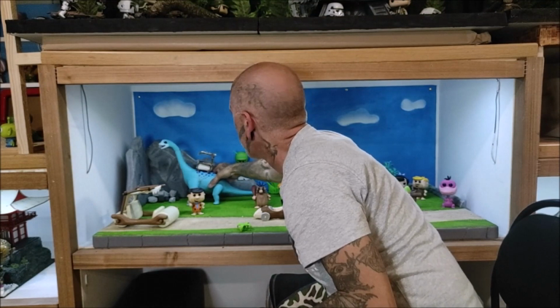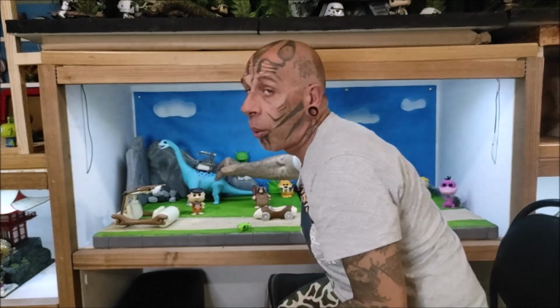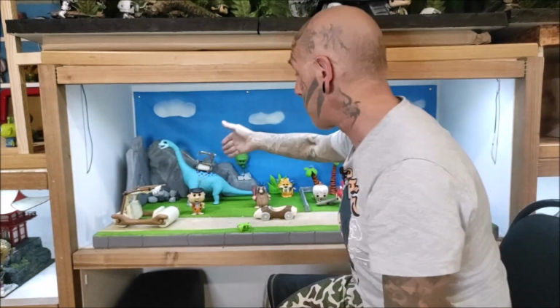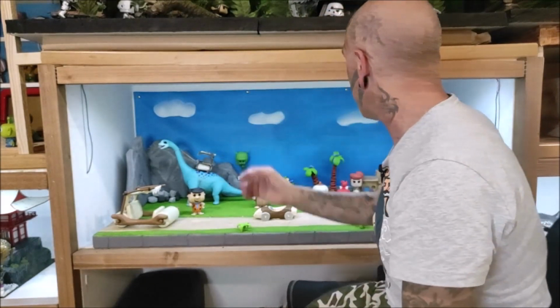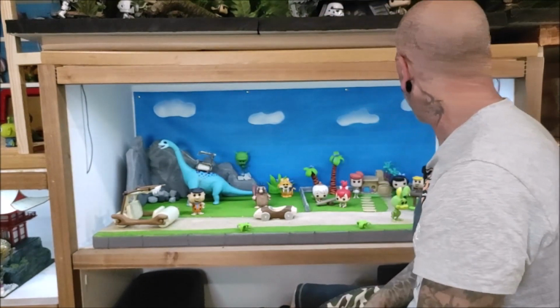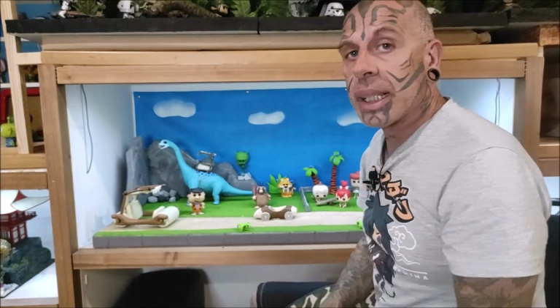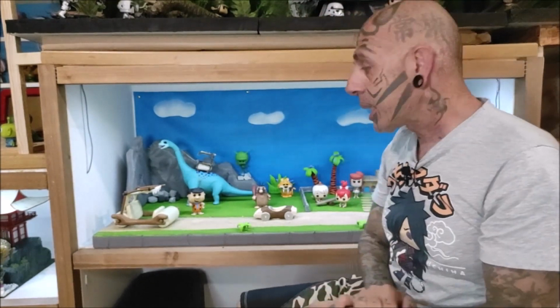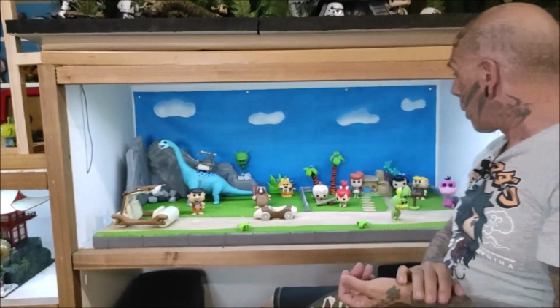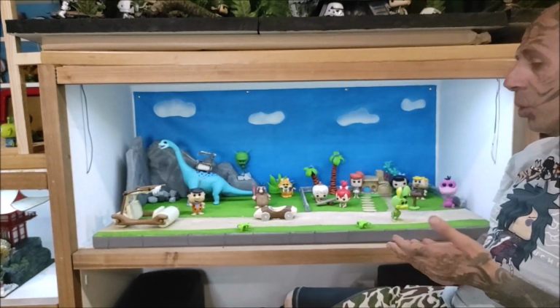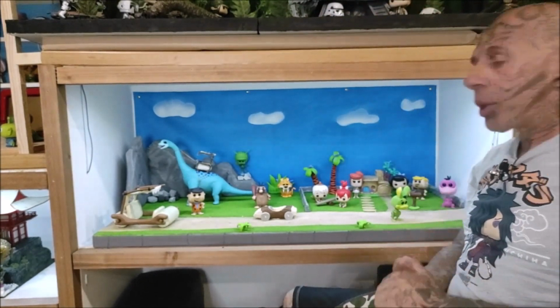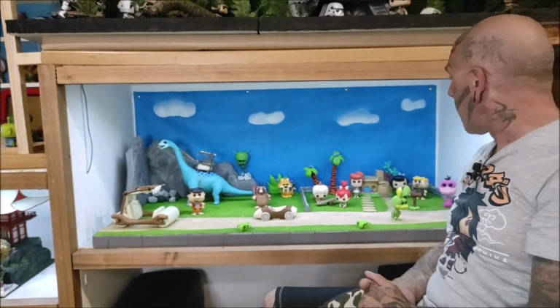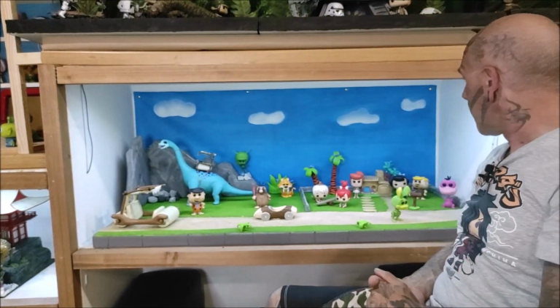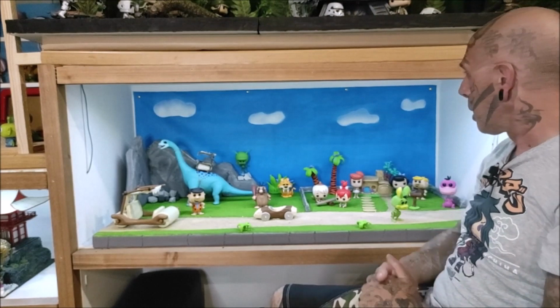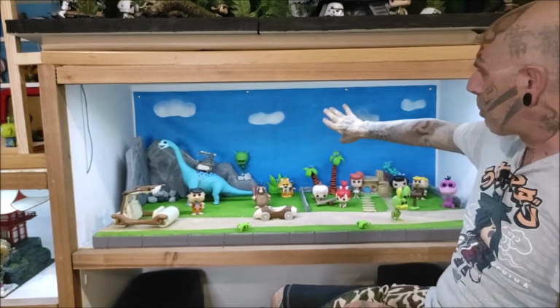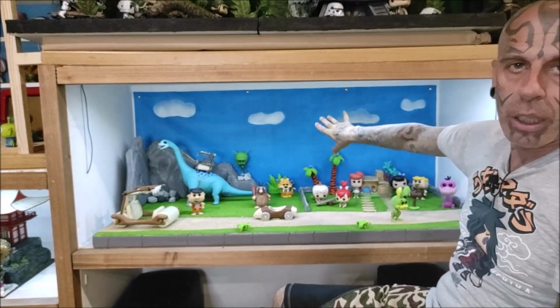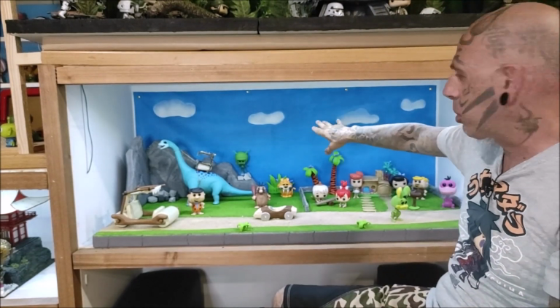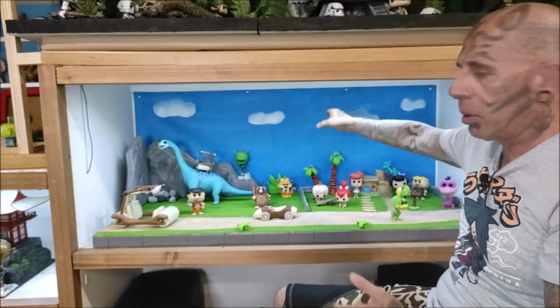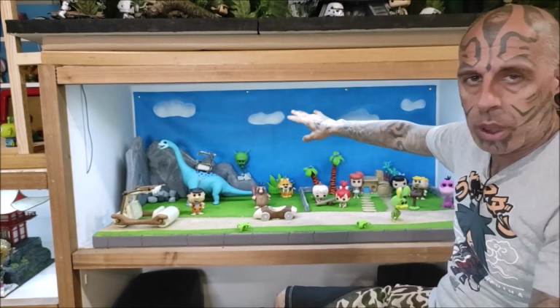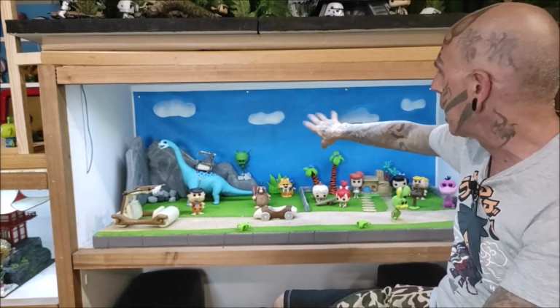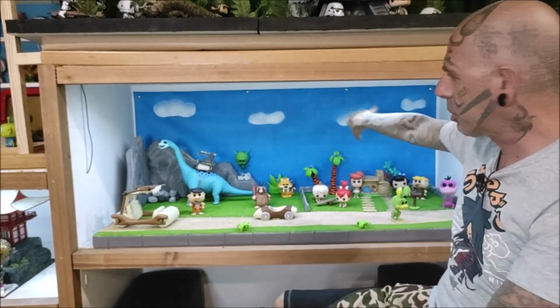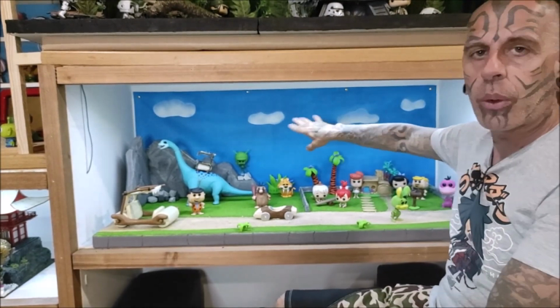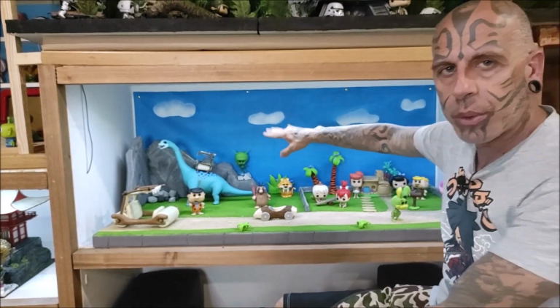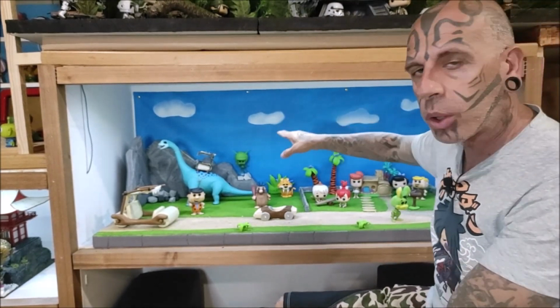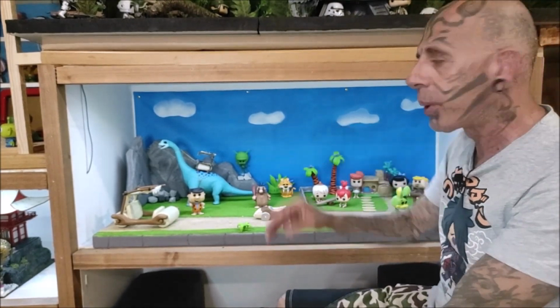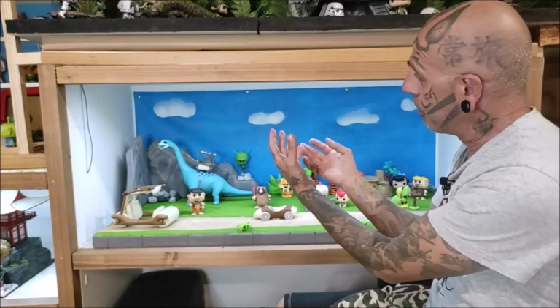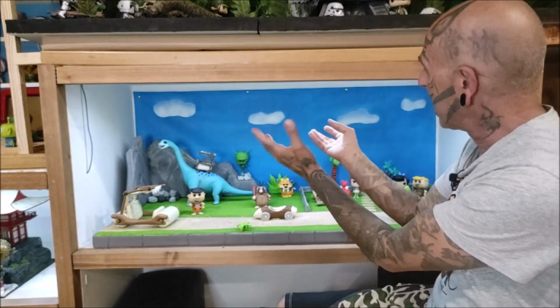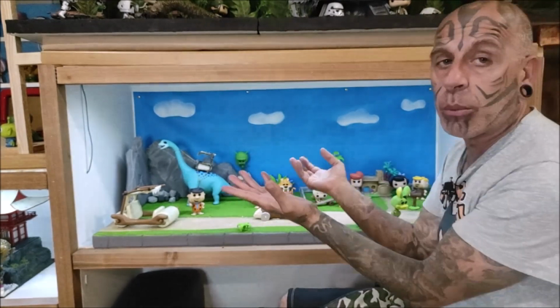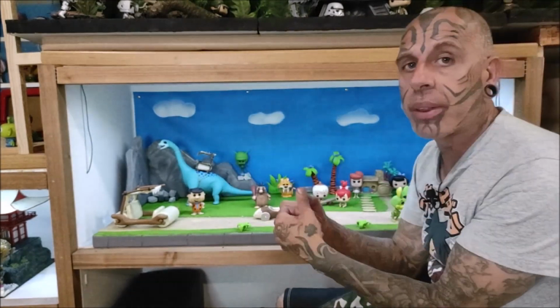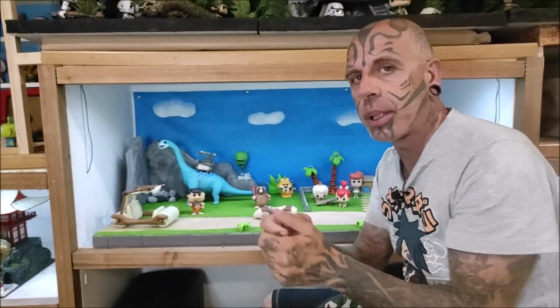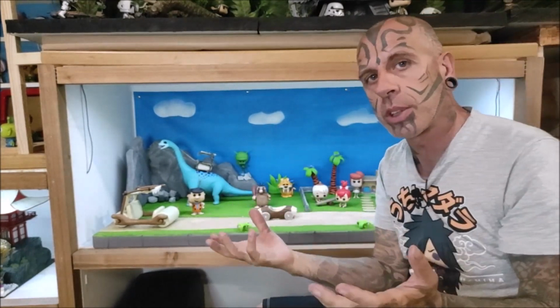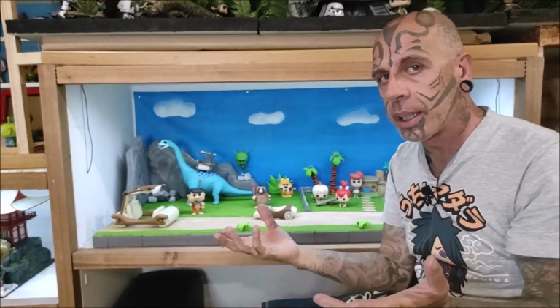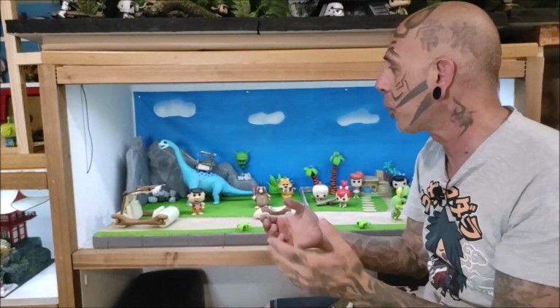Y luego, evidentemente, pintada. Y este sería todo el diorama. La parte del fondo es un trozo de lienzo con cuatro nubes, de esa manera muy sencilla, porque es como salían en los dibujos.